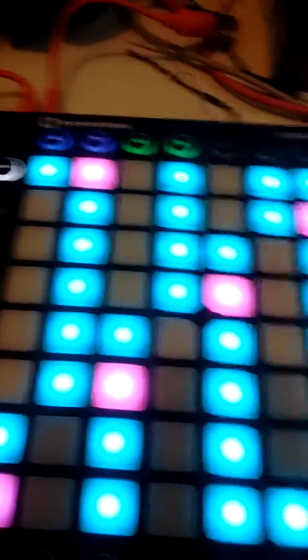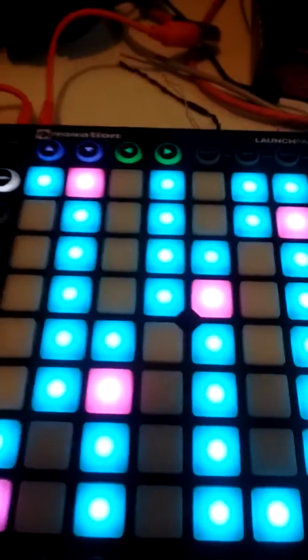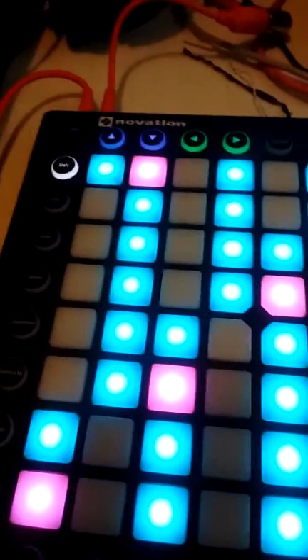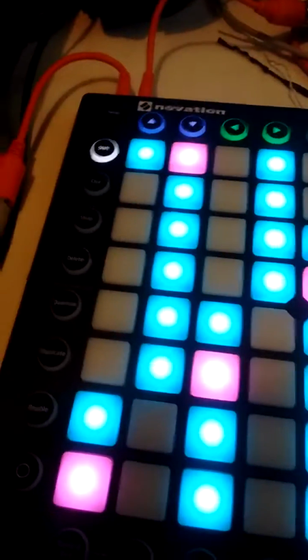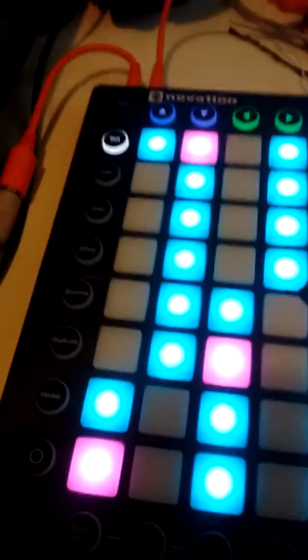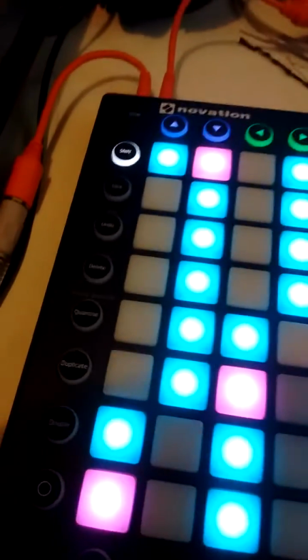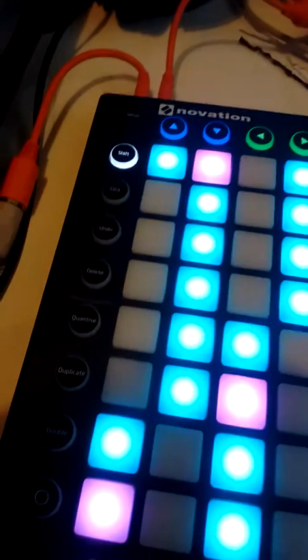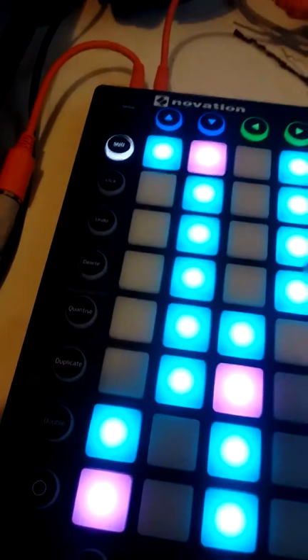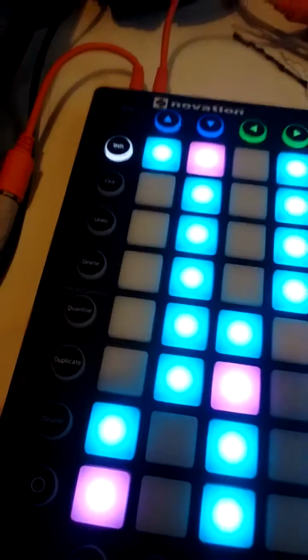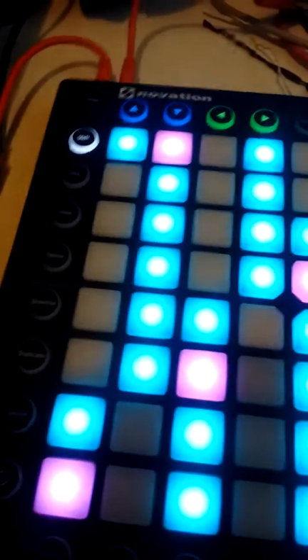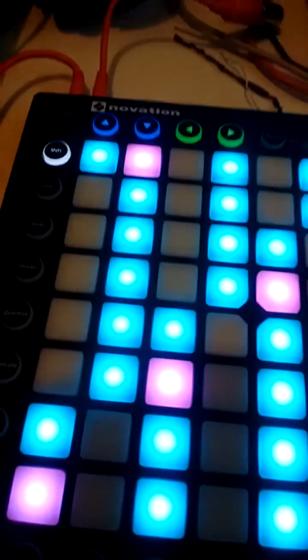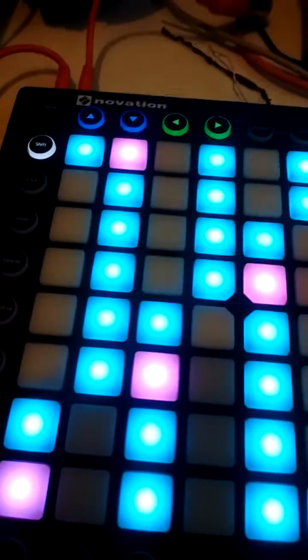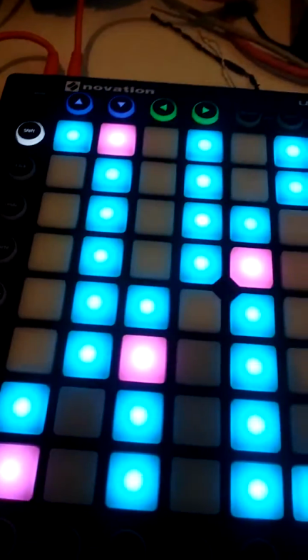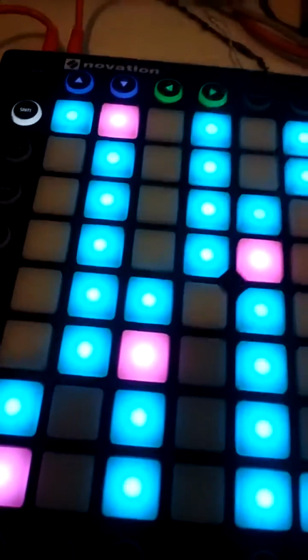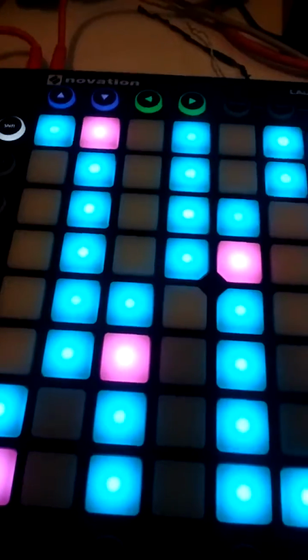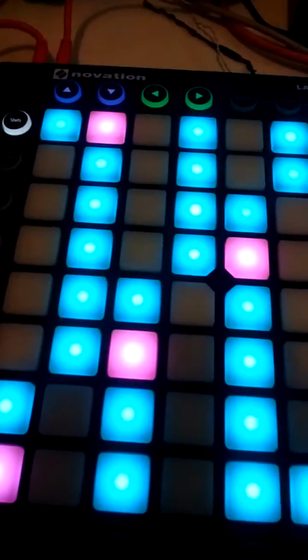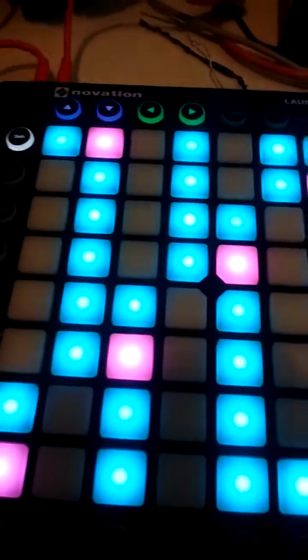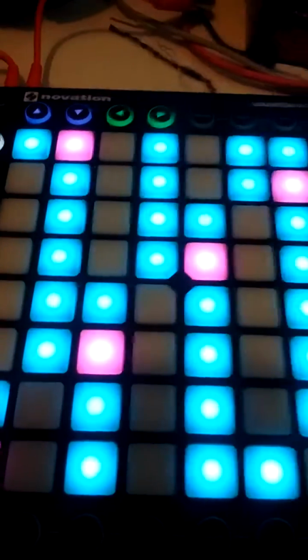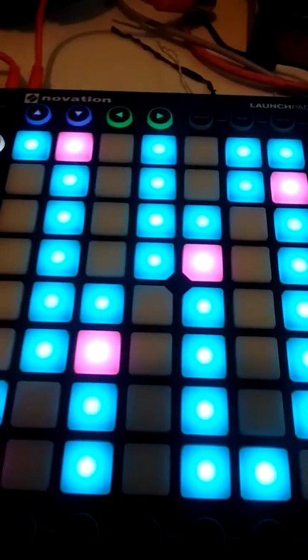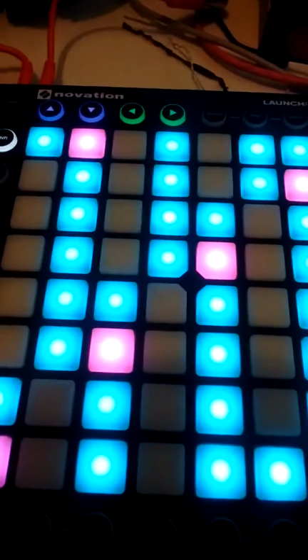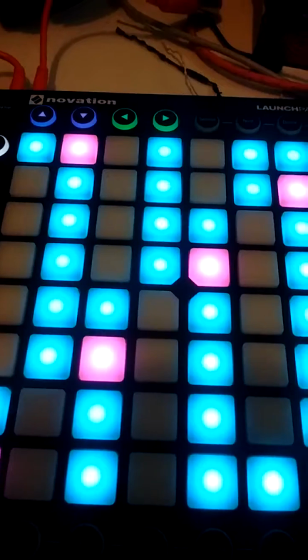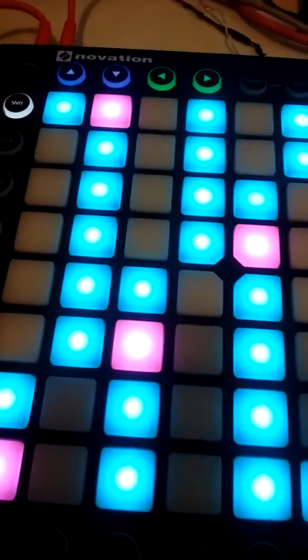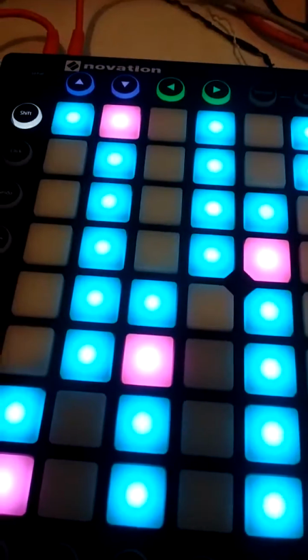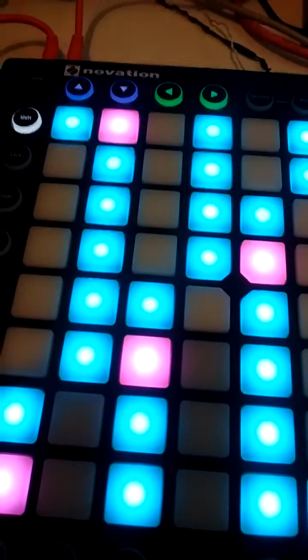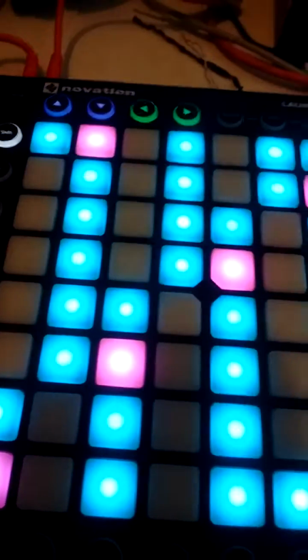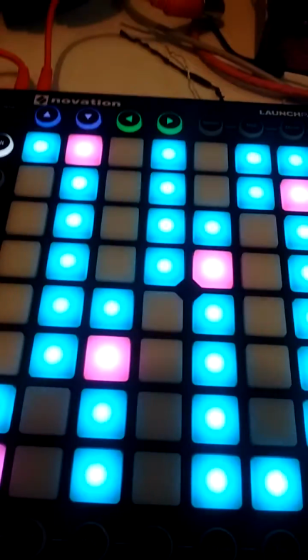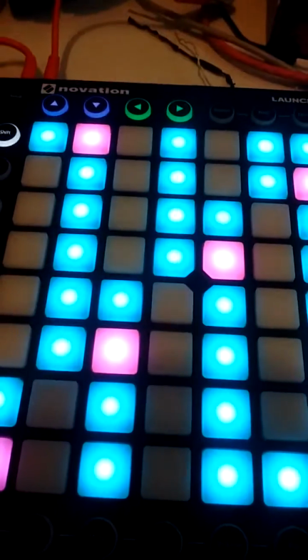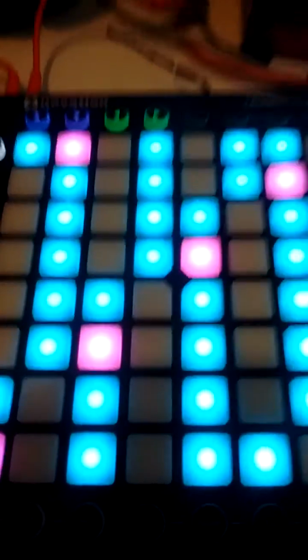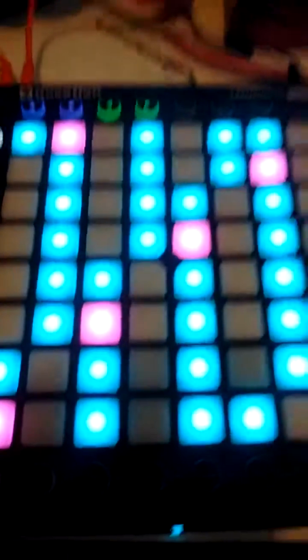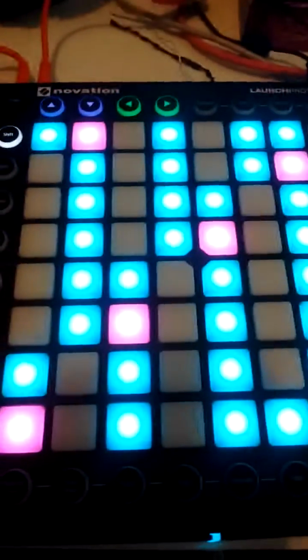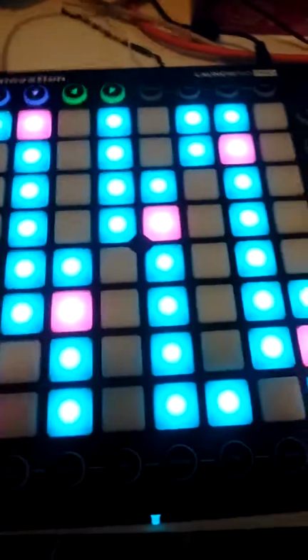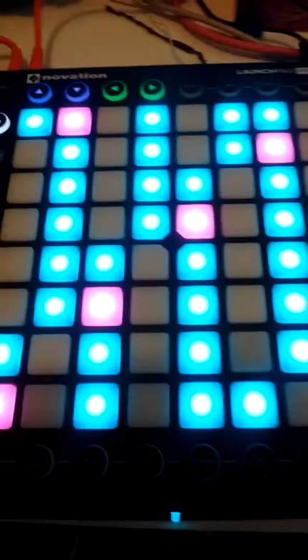I'd like to be able to play the keyboard and see the pads light up, for one thing, and then hopefully control or play a synthesizer through the Launchpad Pro with my external MIDI keyboard. Any help would be really appreciated, thank you.